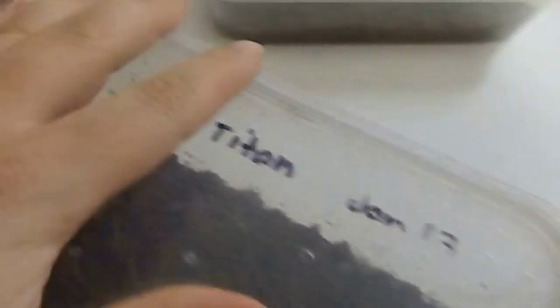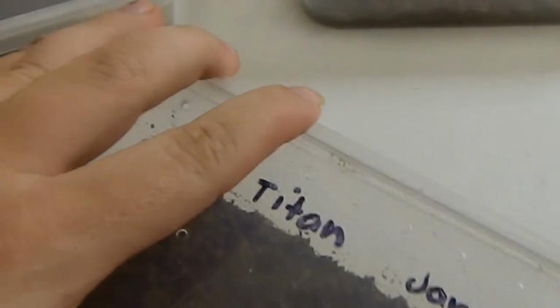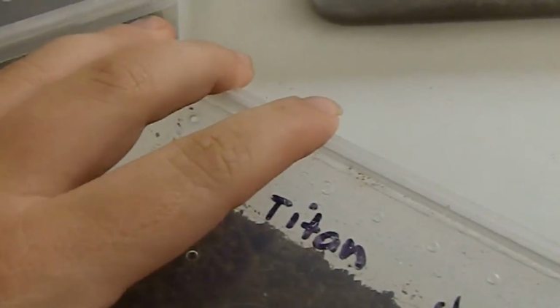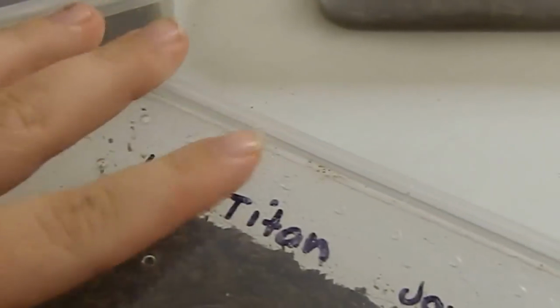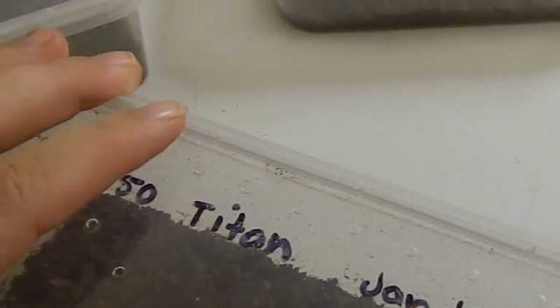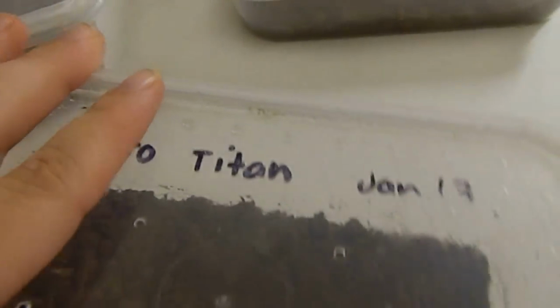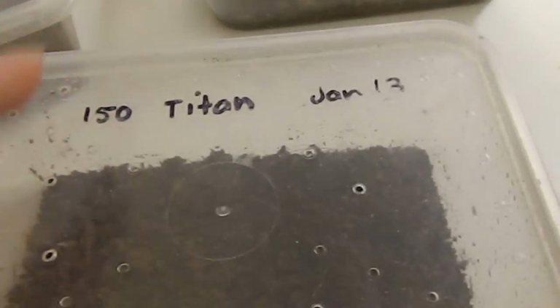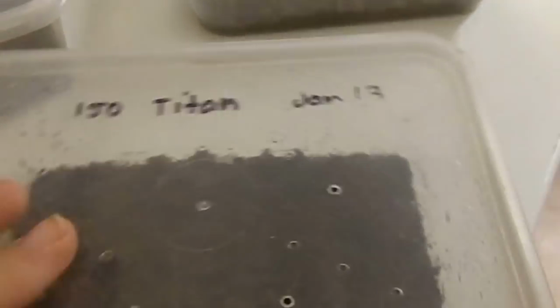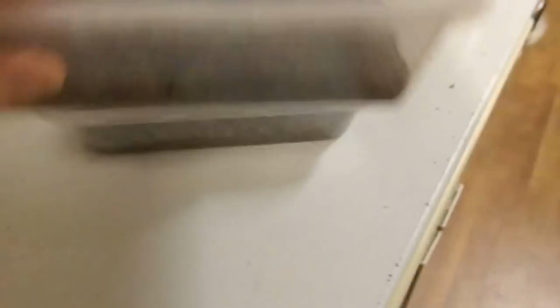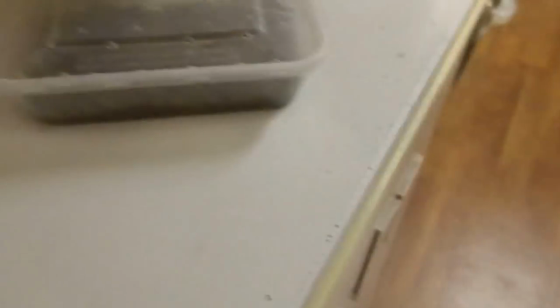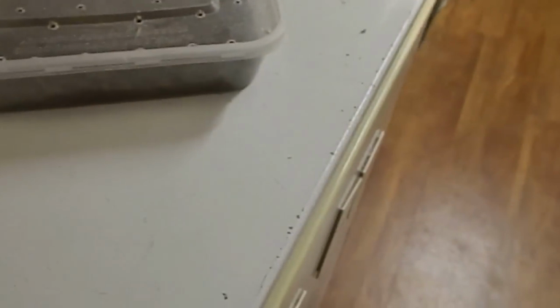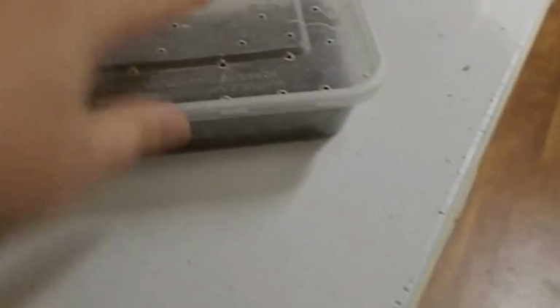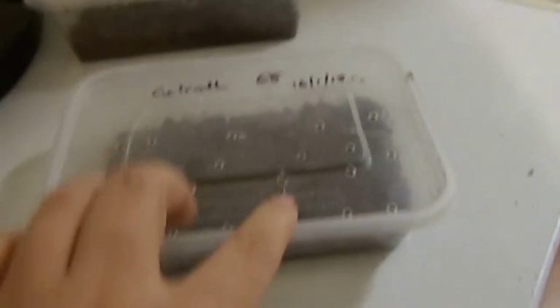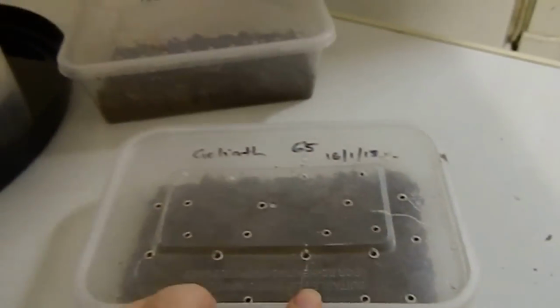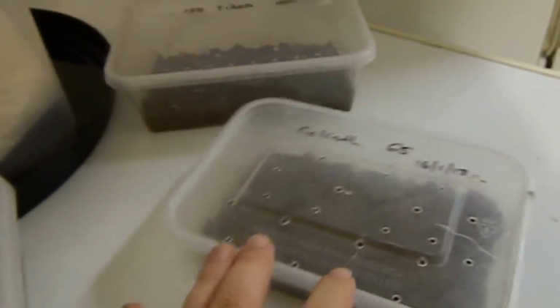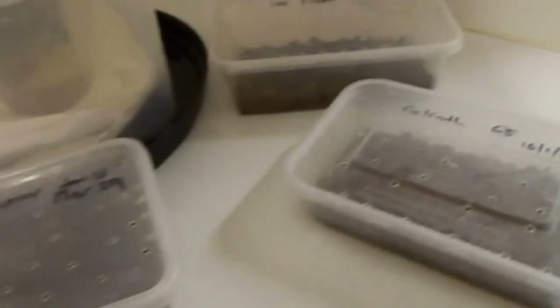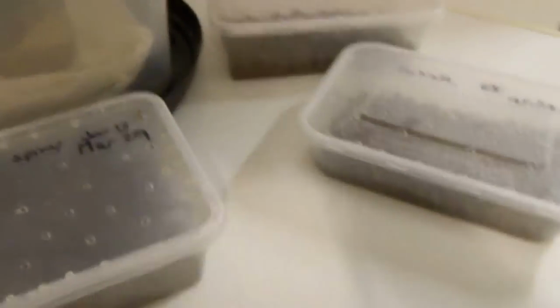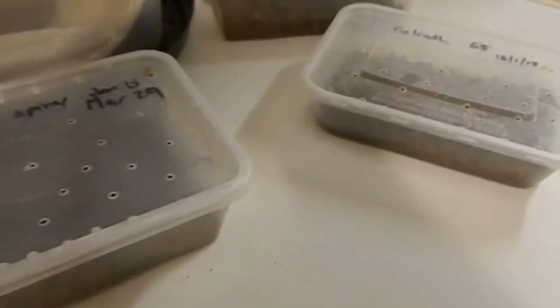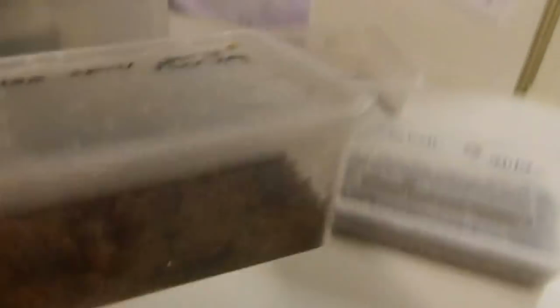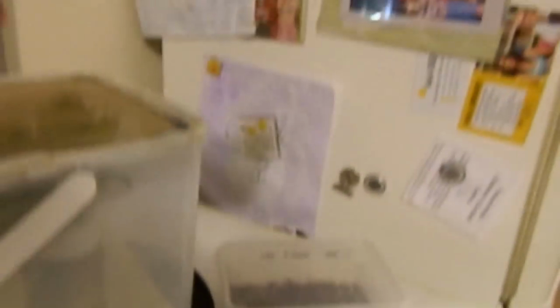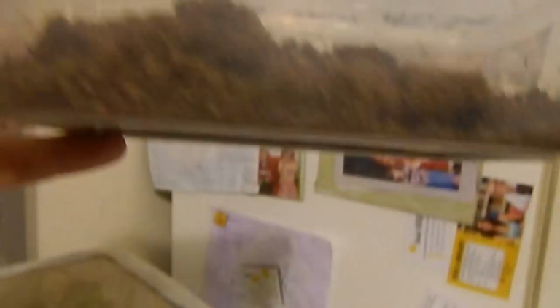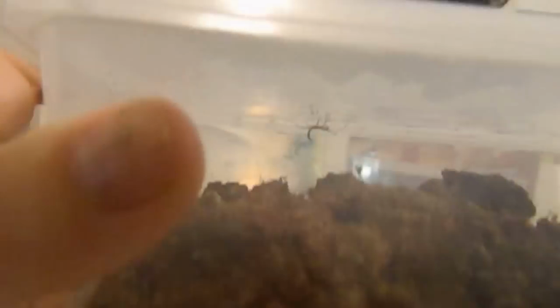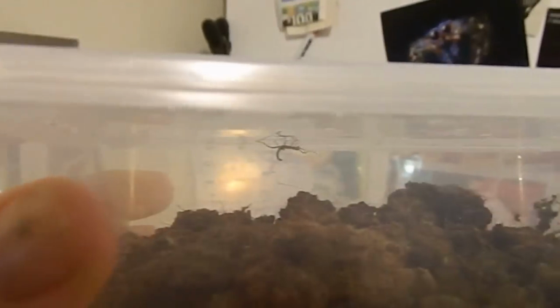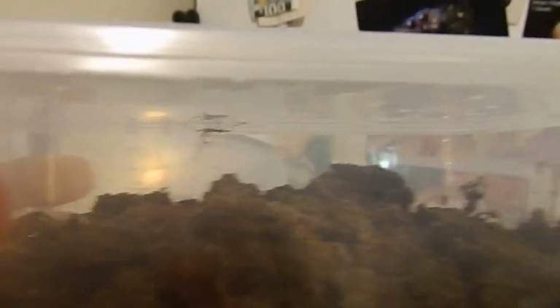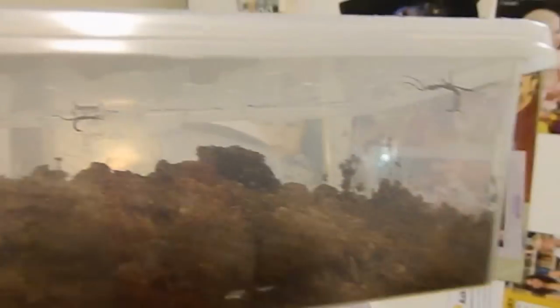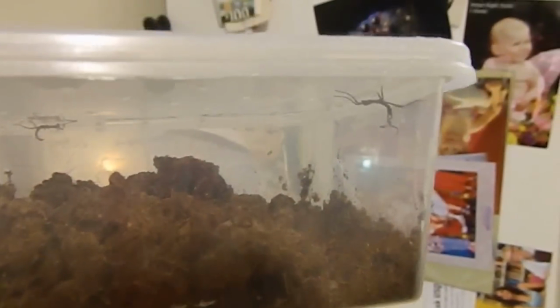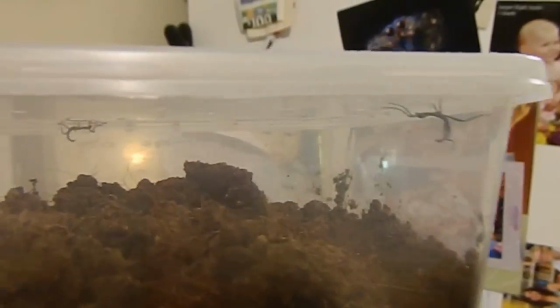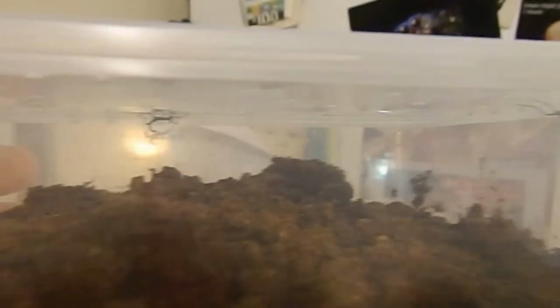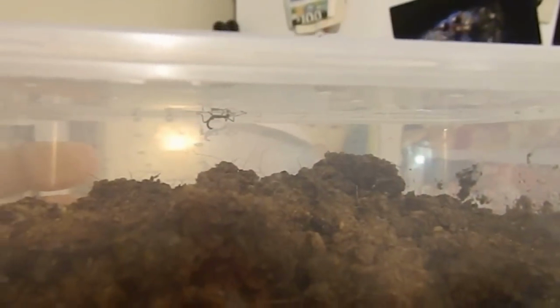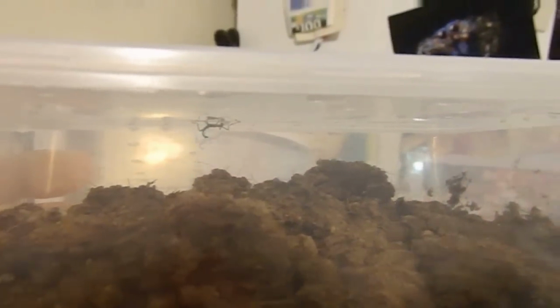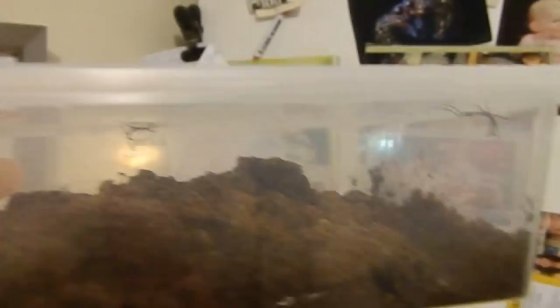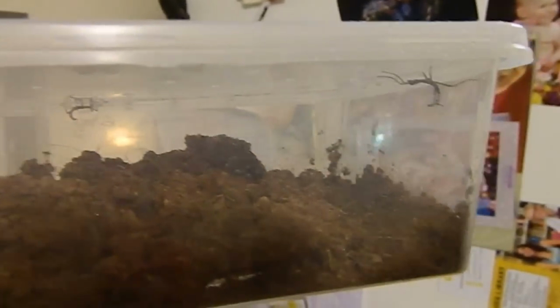Depending on the species, hatching time varies greatly. Stick insects can take as little as a month to hatch or up to over a year, so don't go throwing them out — they might just be taking a bit longer. I've got two that have hatched today: two Spiny Leaf insects.